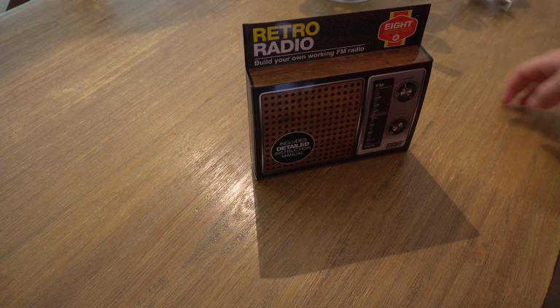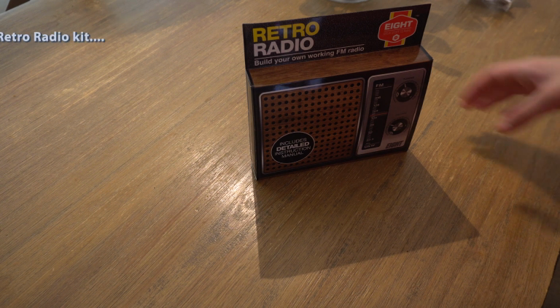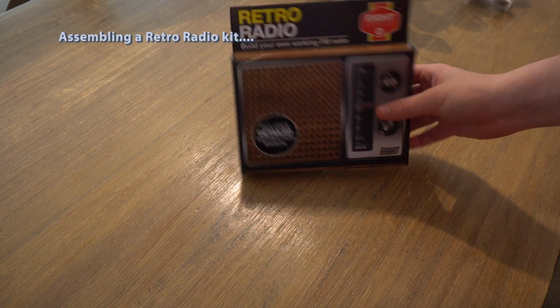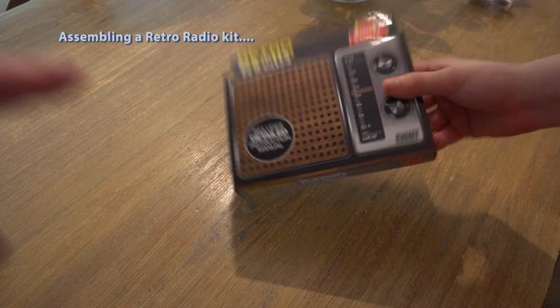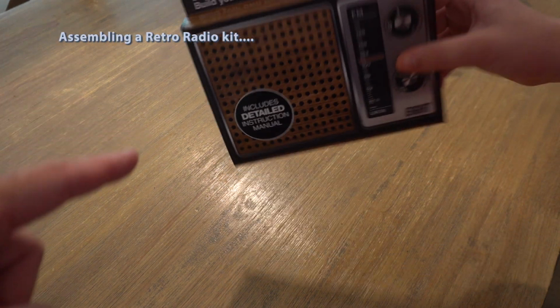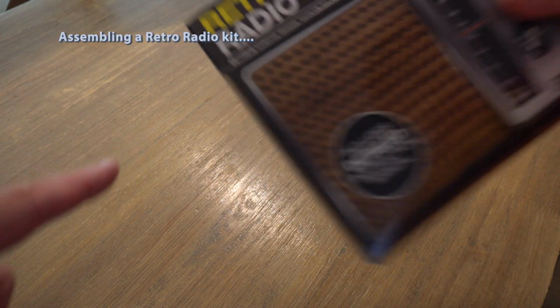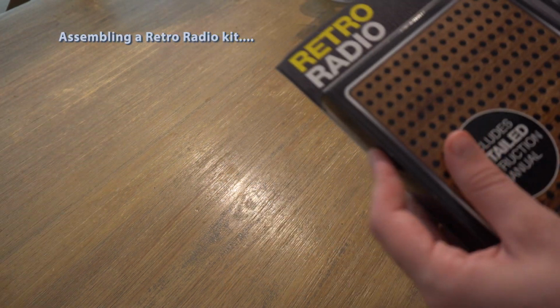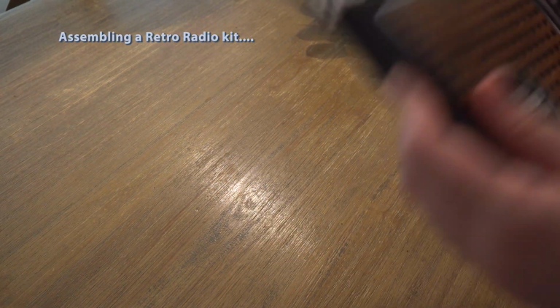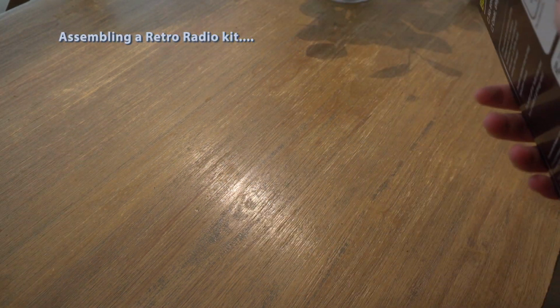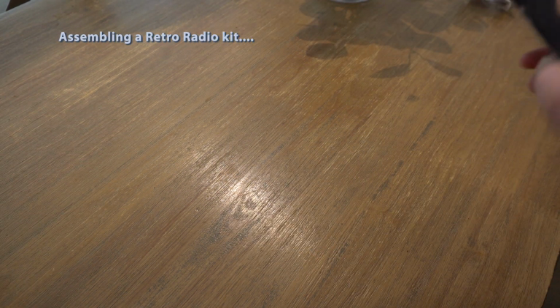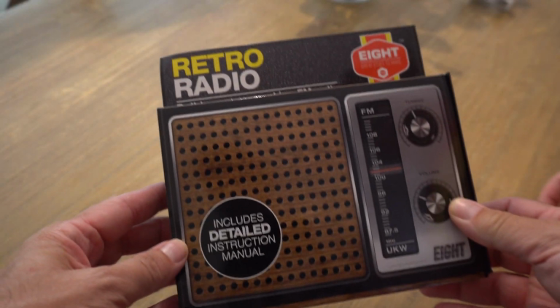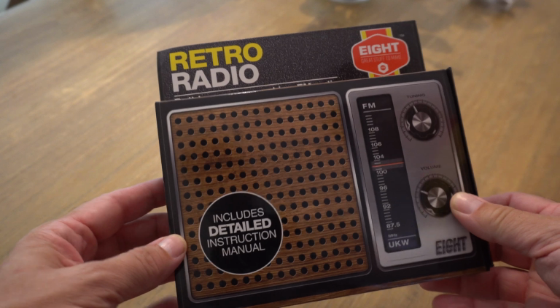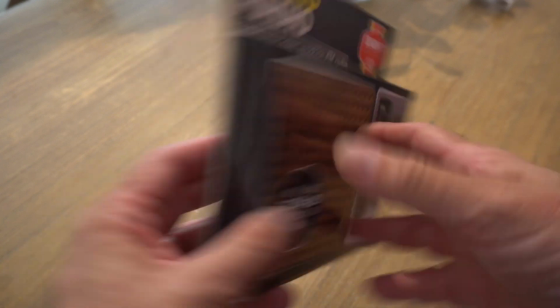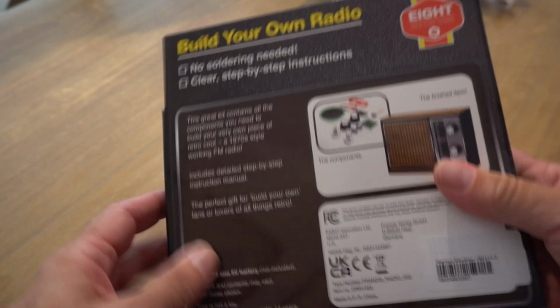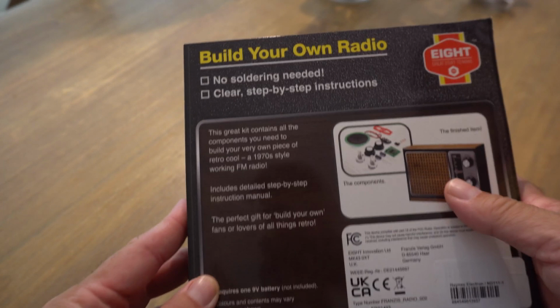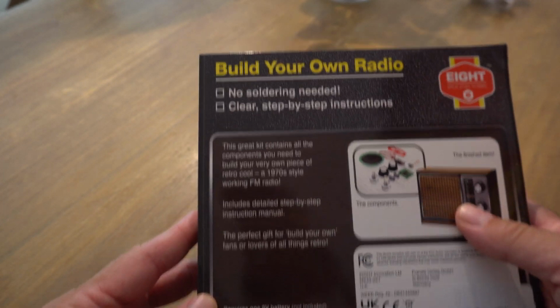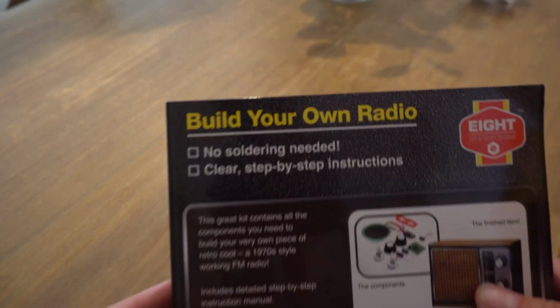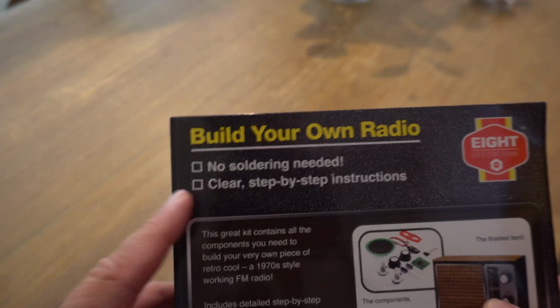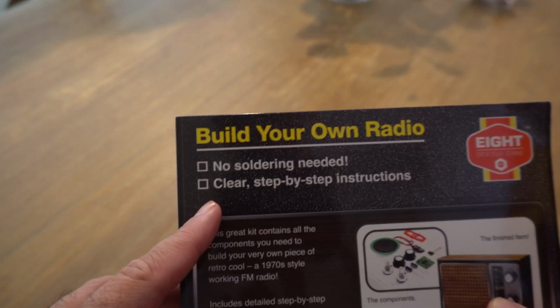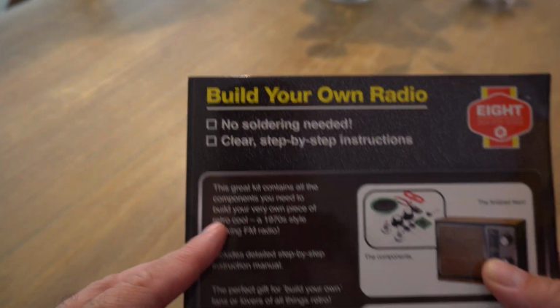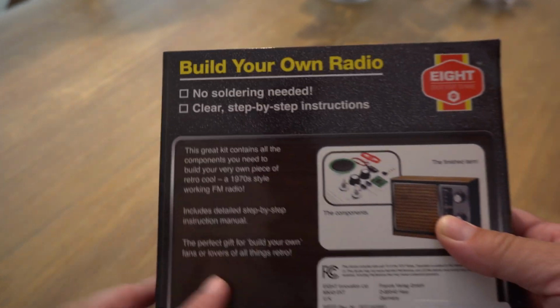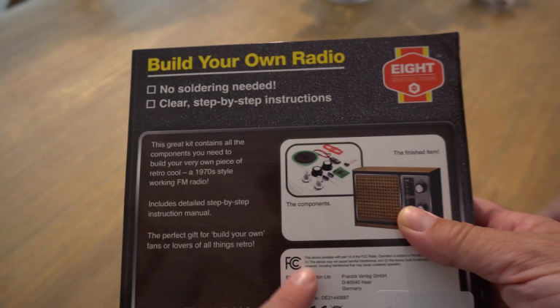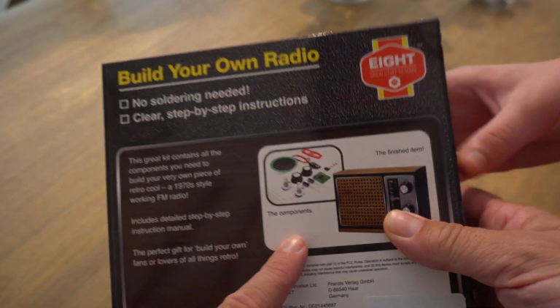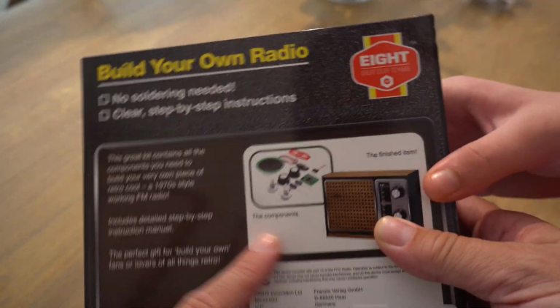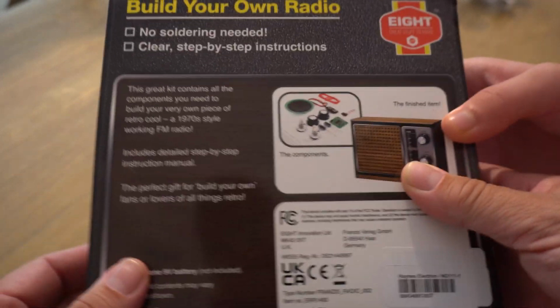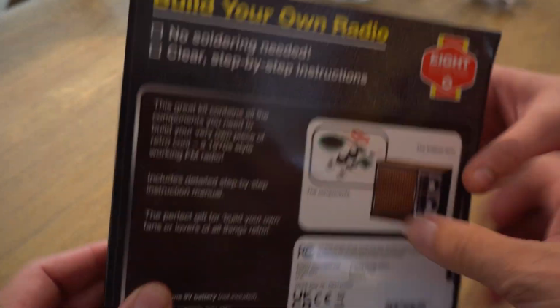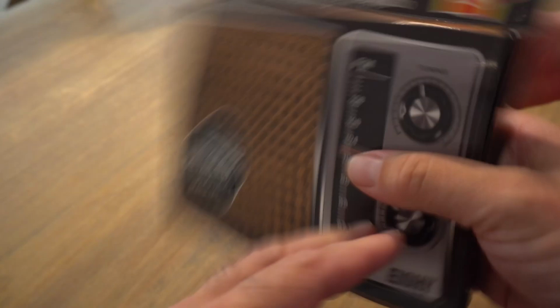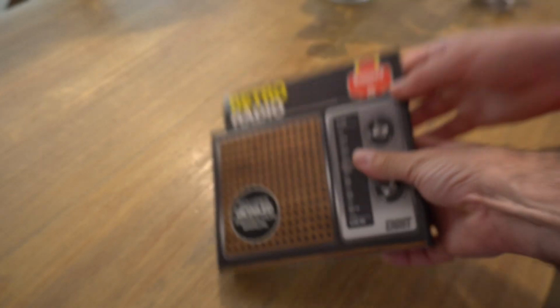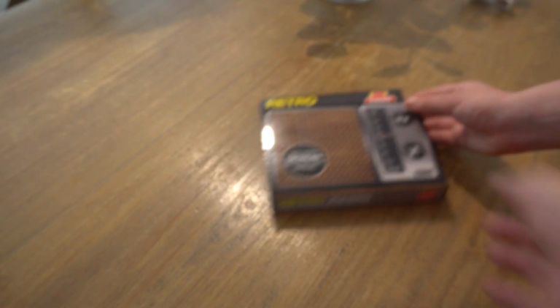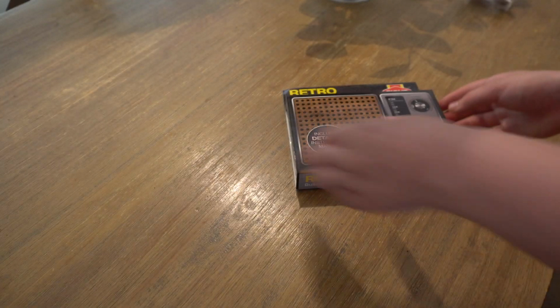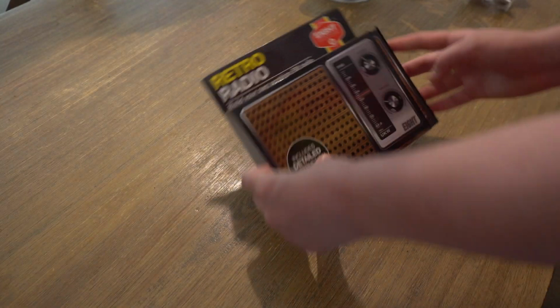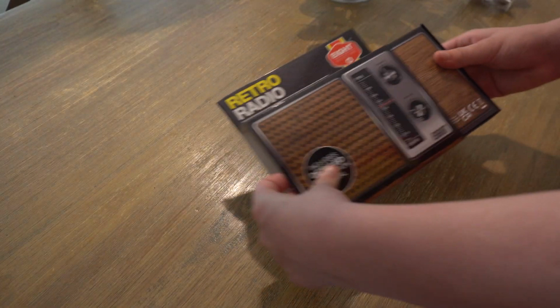Welcome back to another awesome video. Today we got this retro radio which you got for your birthday. It's a retro radio — no soldering needed, step-by-step. I wonder how you're going to put those capacitors in with no soldering. Anyway, let's open it up and put it together.